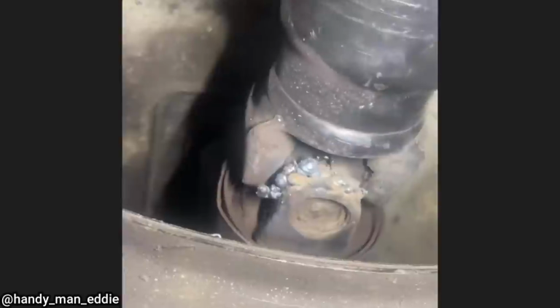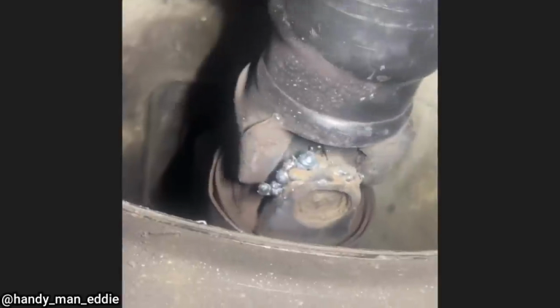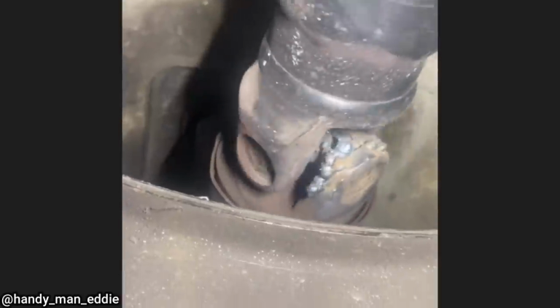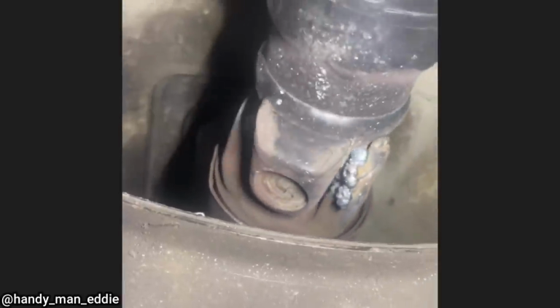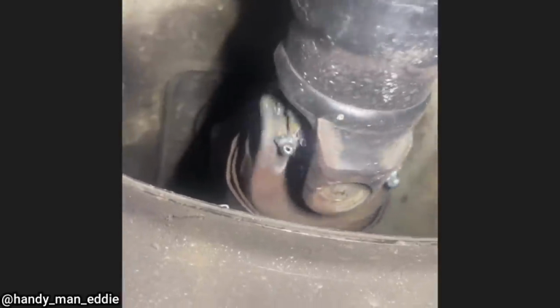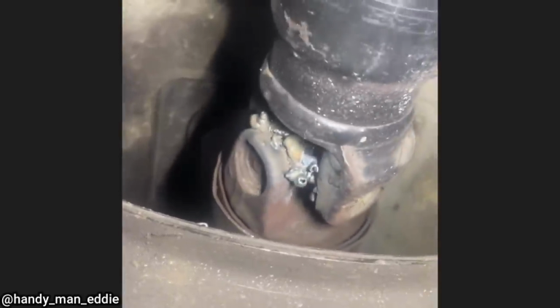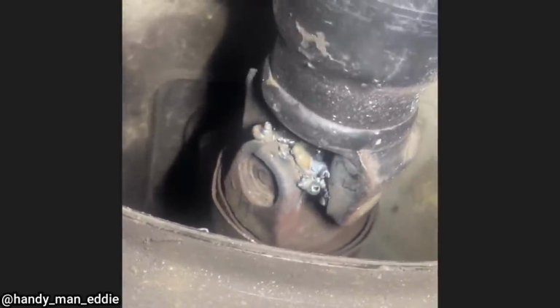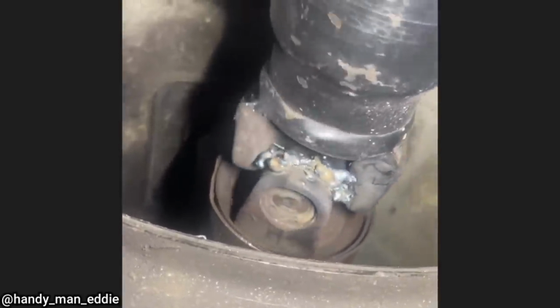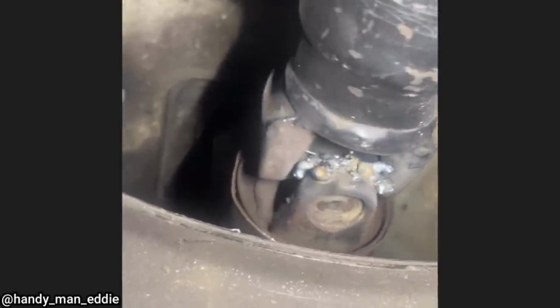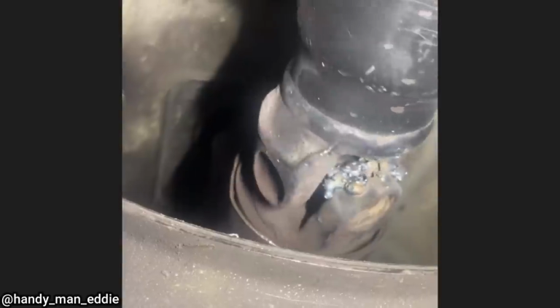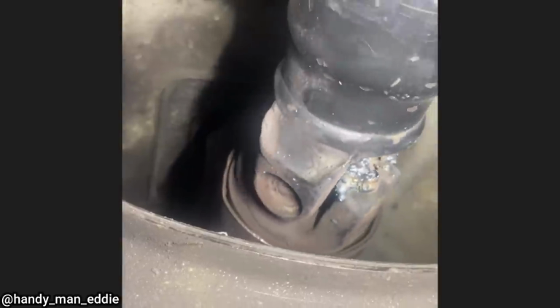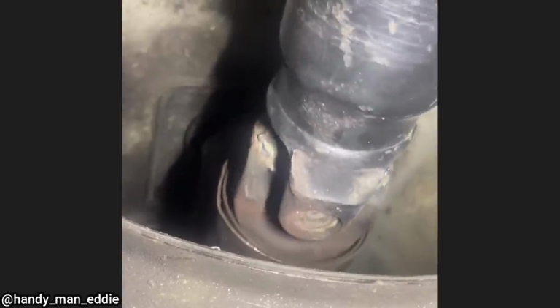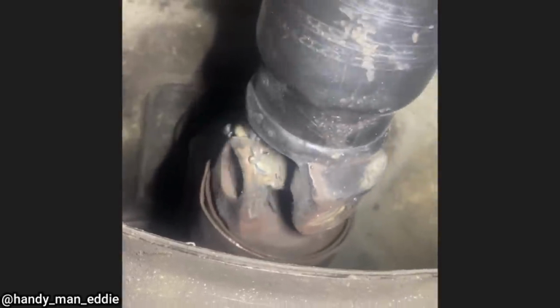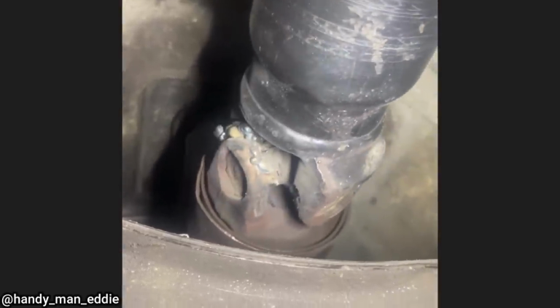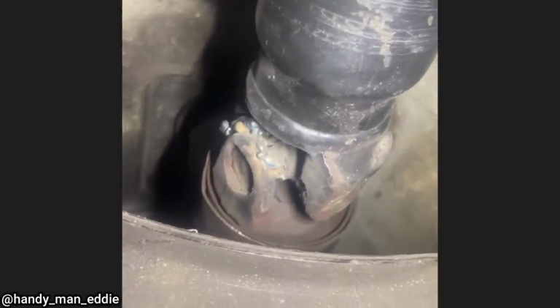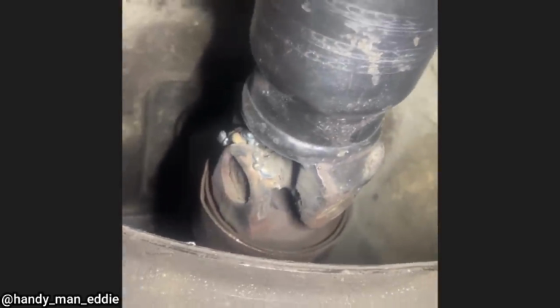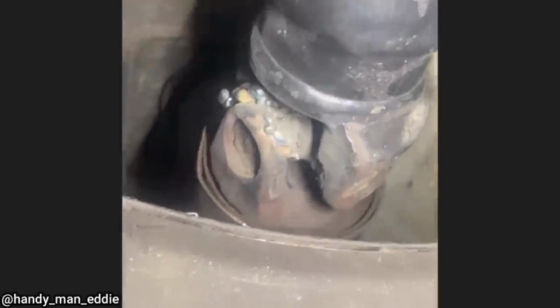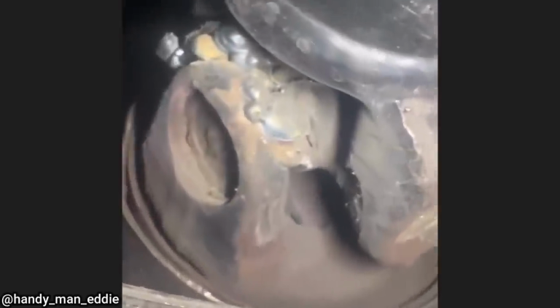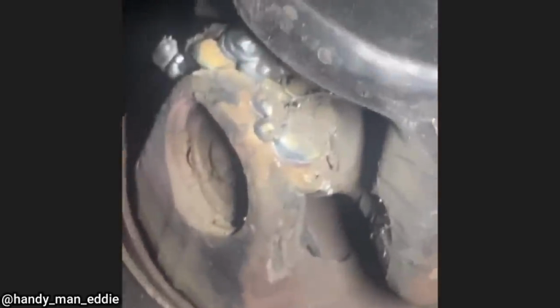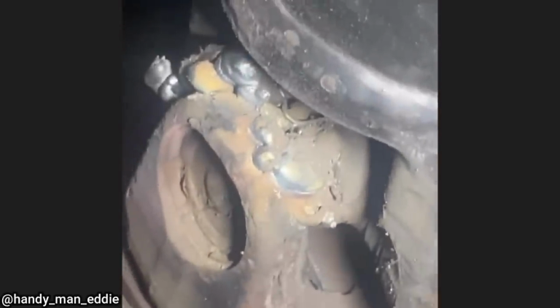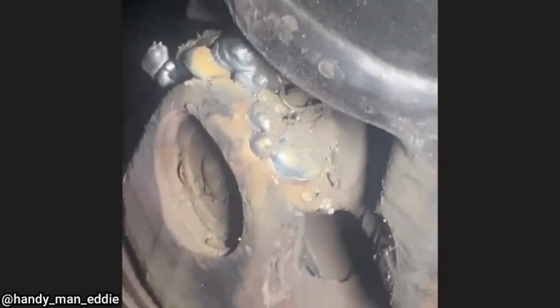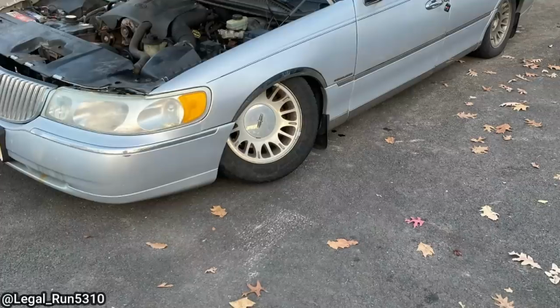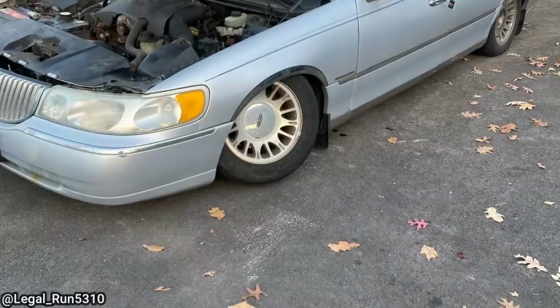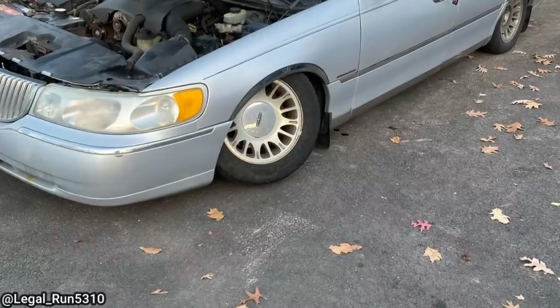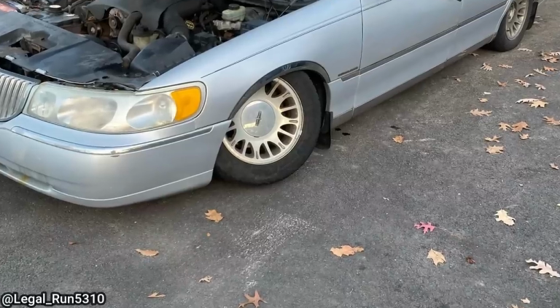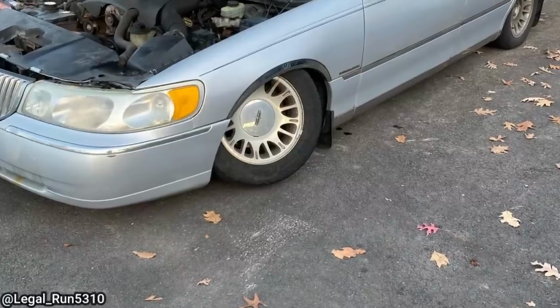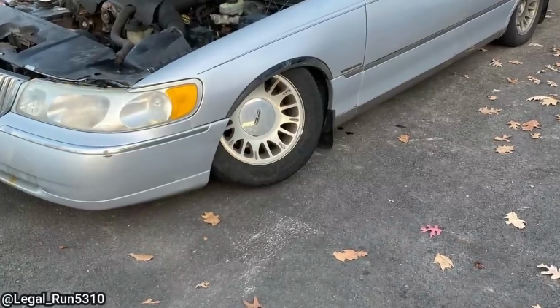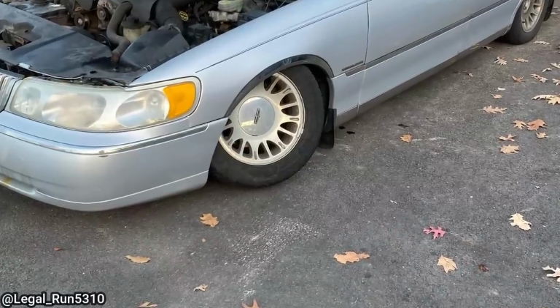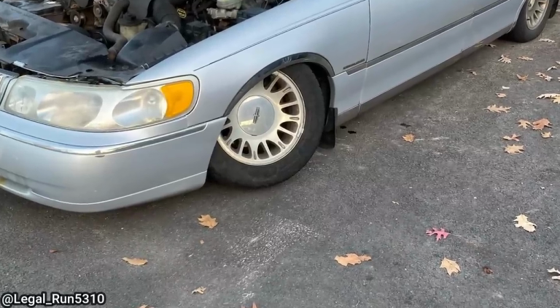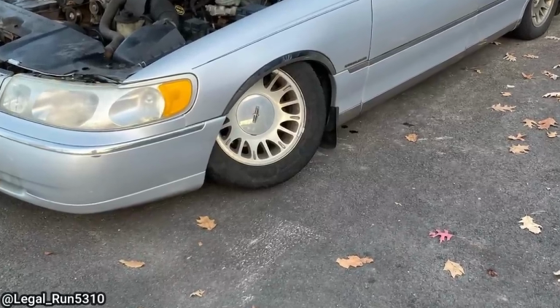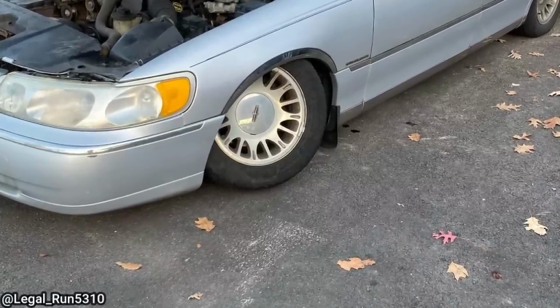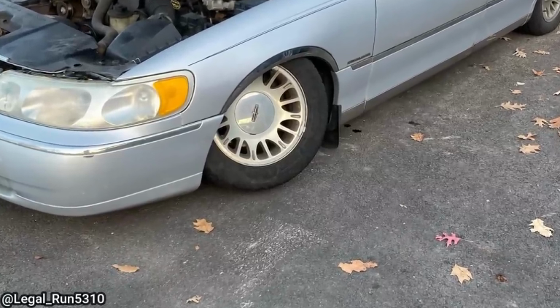This vehicle originally came in to get new tires installed, but the mechanic also noticed something else. The day before, the customer had been told they needed new ball joints but they declined the repairs.